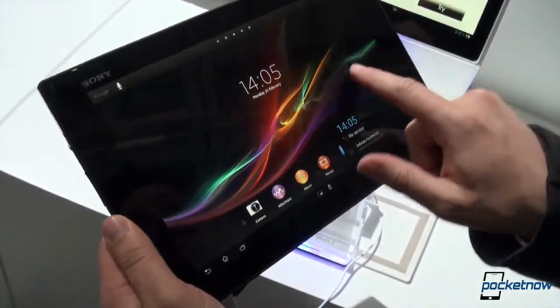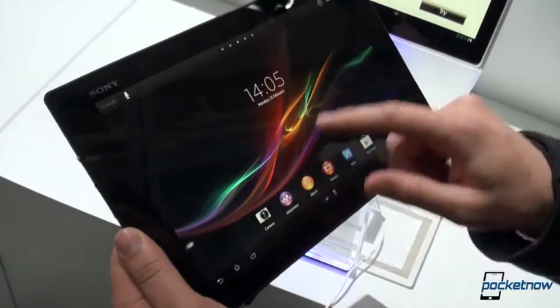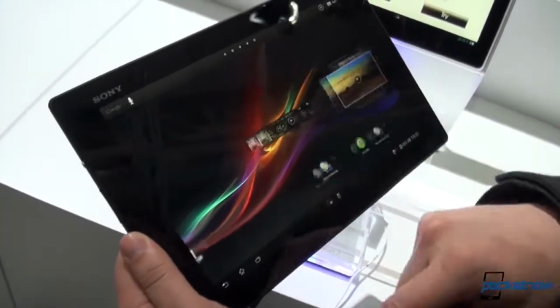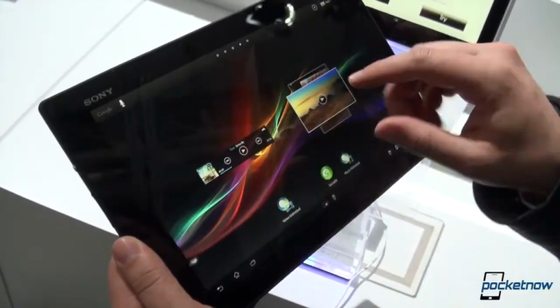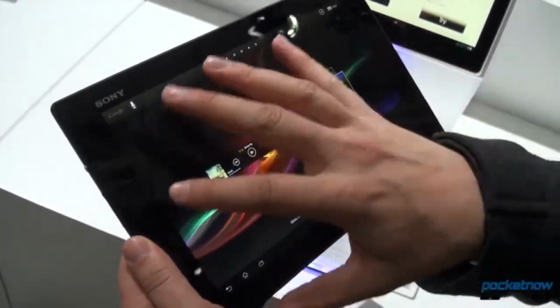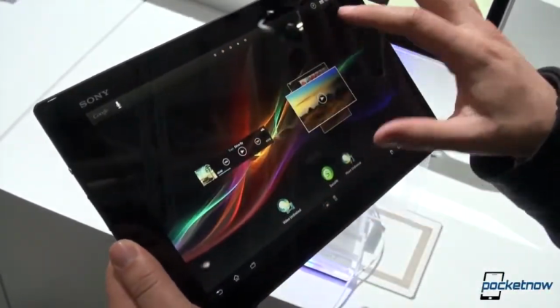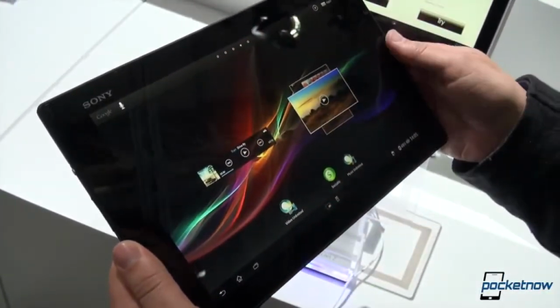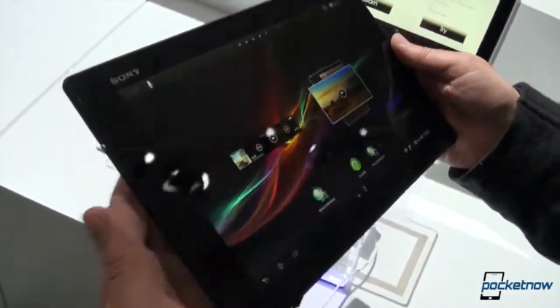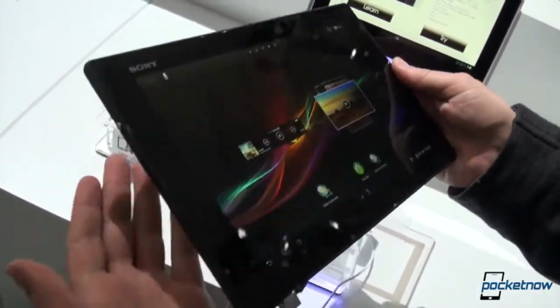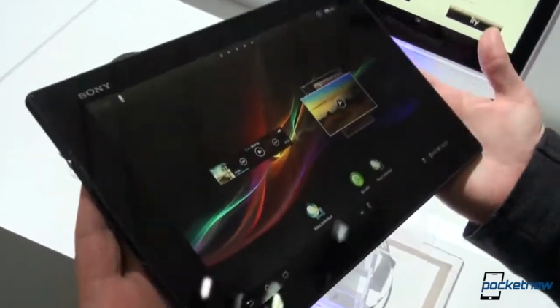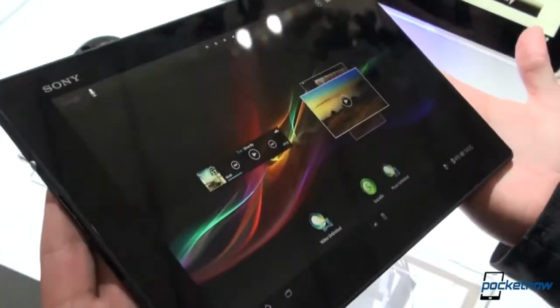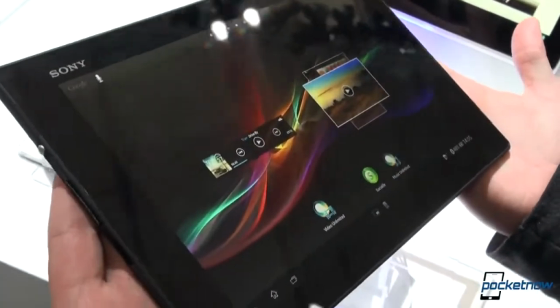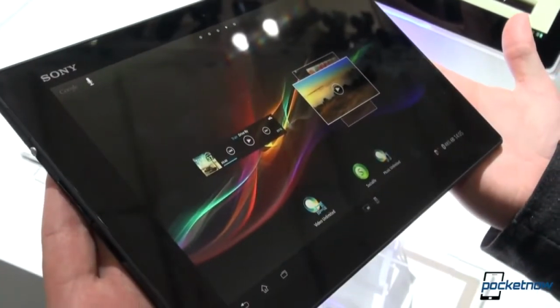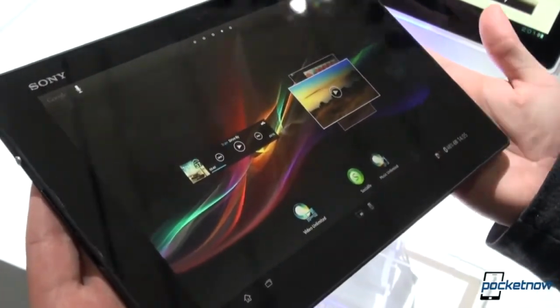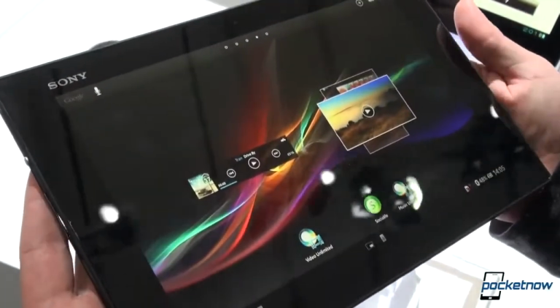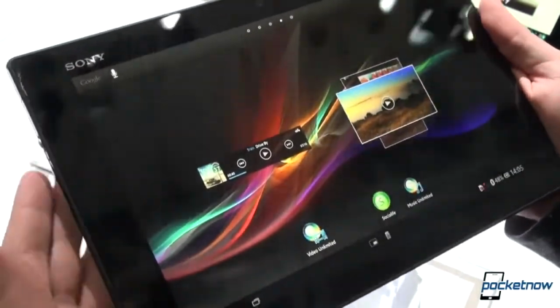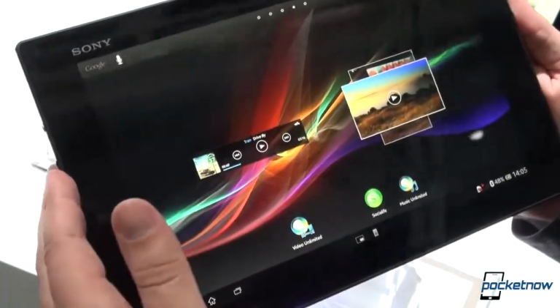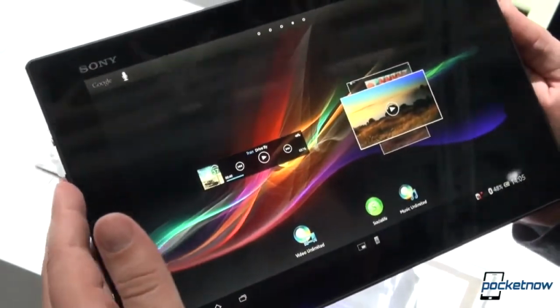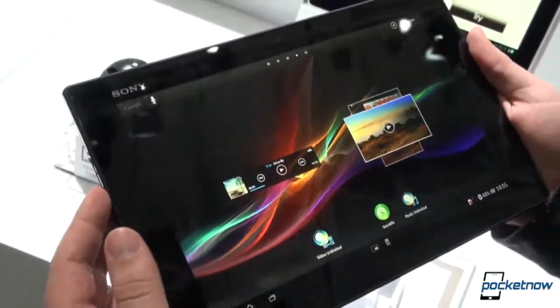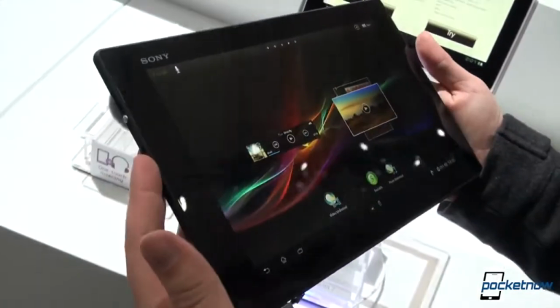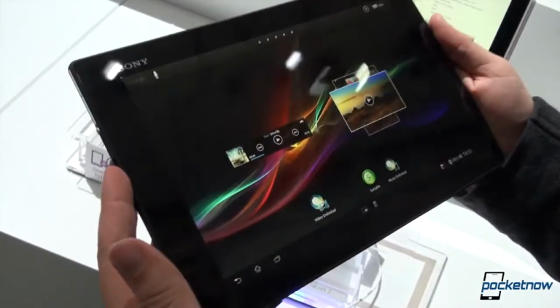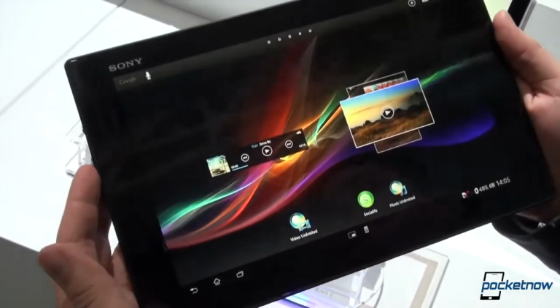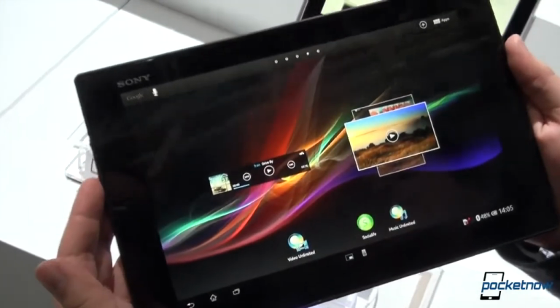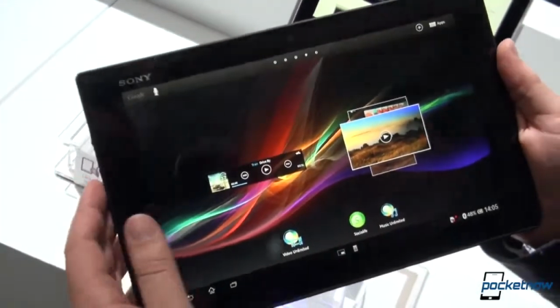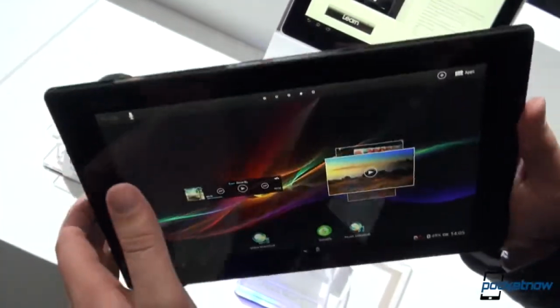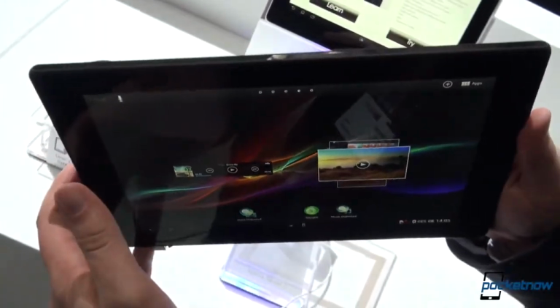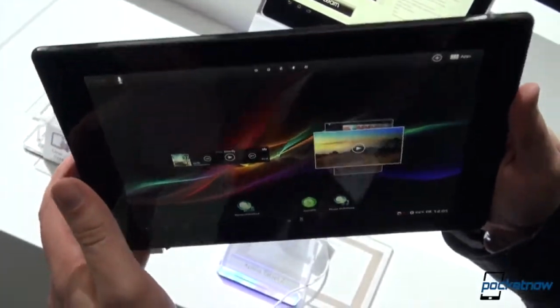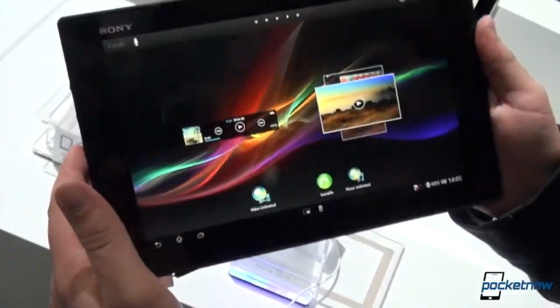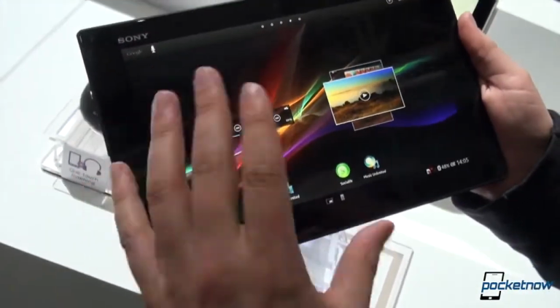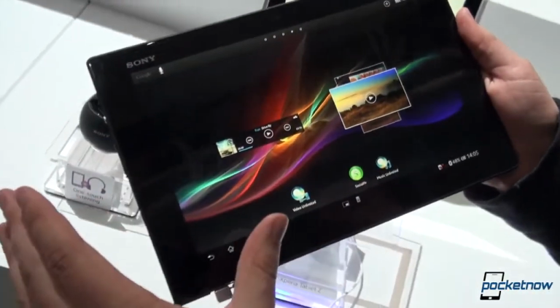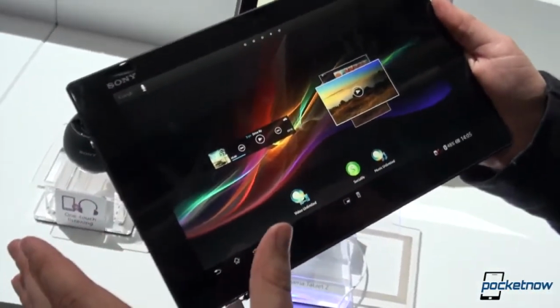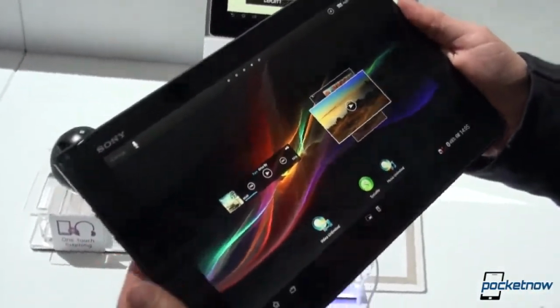The beauty of the software is absolutely matching the beauty of the hardware. As someone who doesn't carry 10-inch tablets very often, this is one I would definitely consider picking up just on the merits of this pass alone.